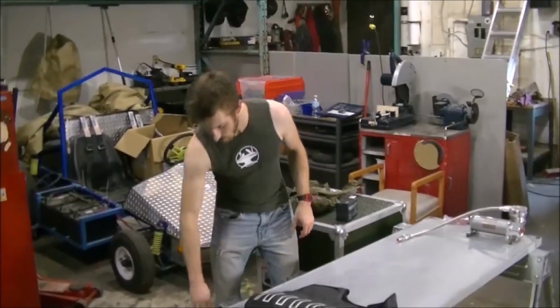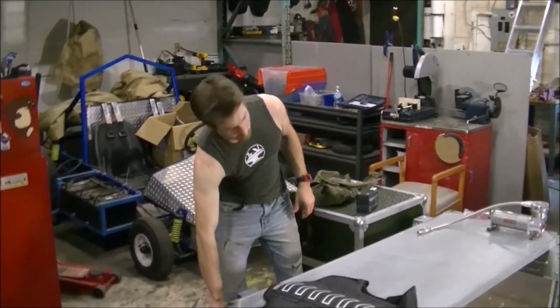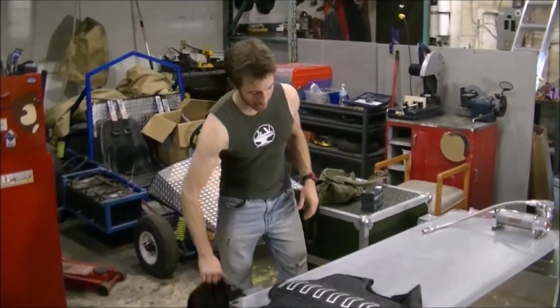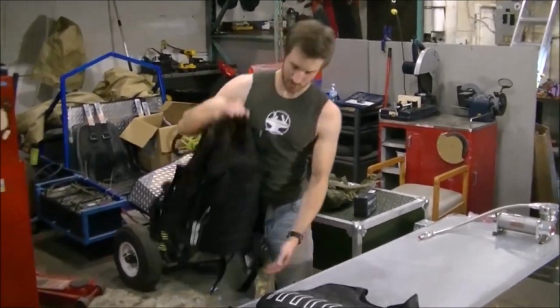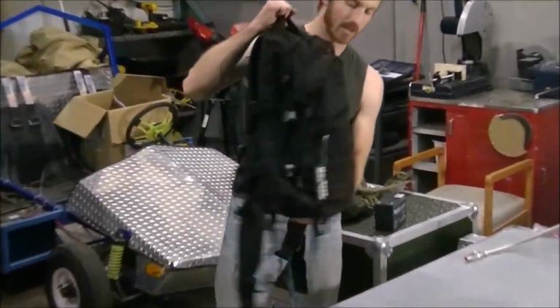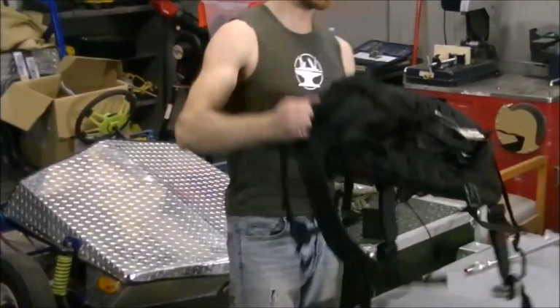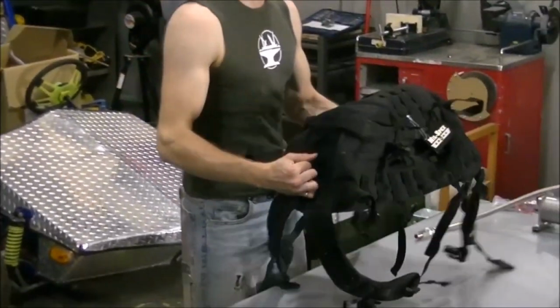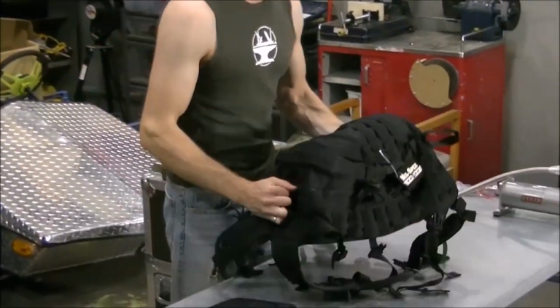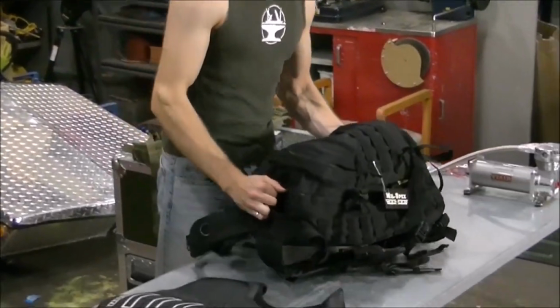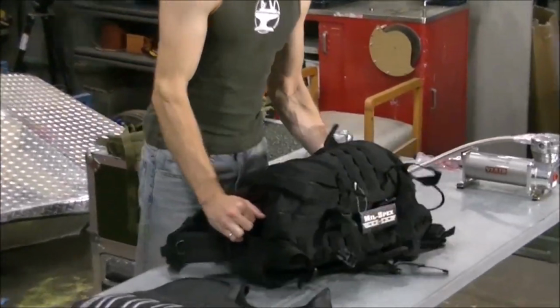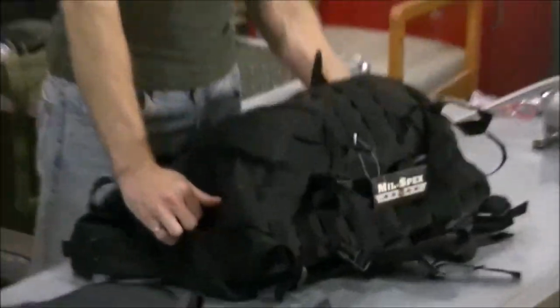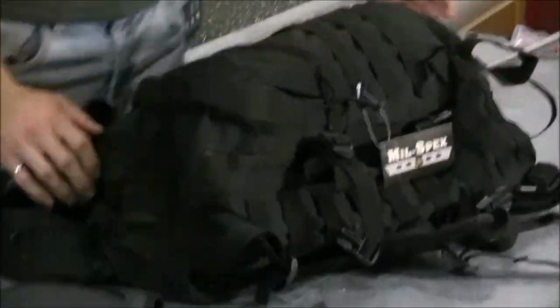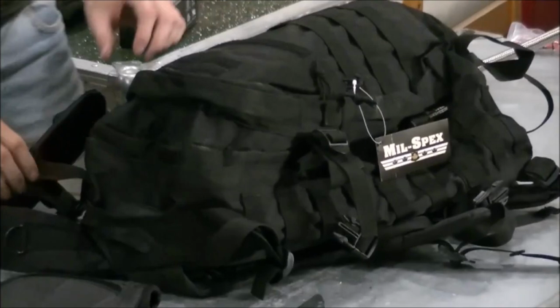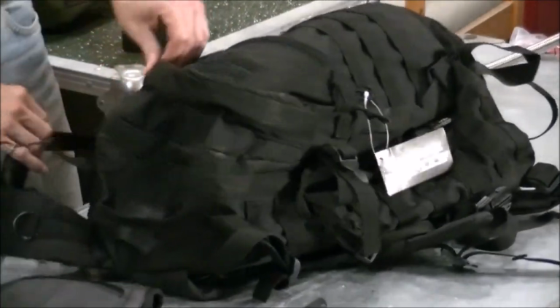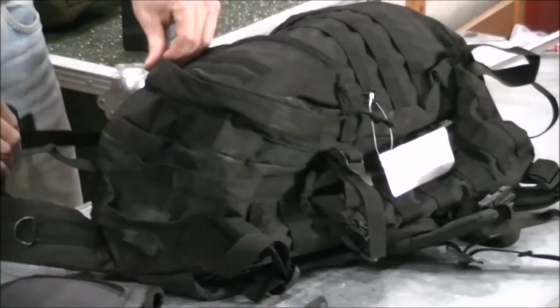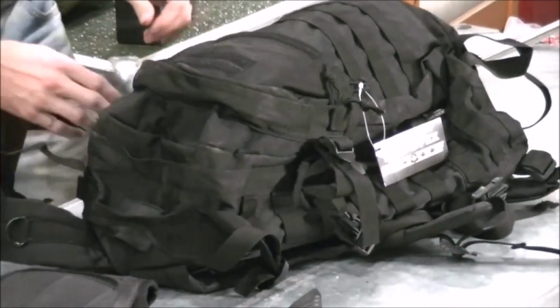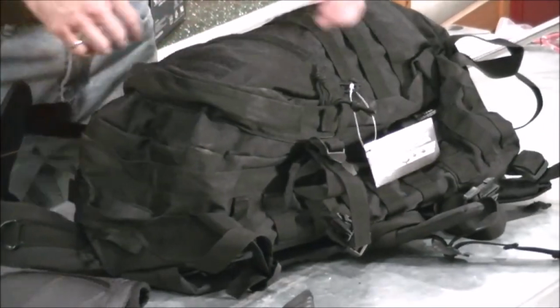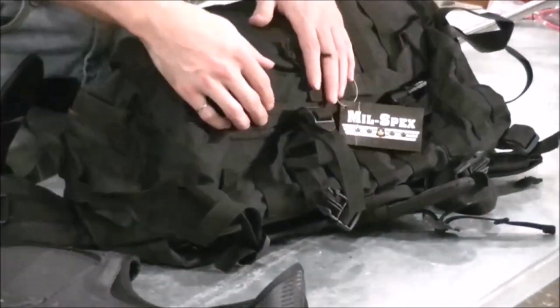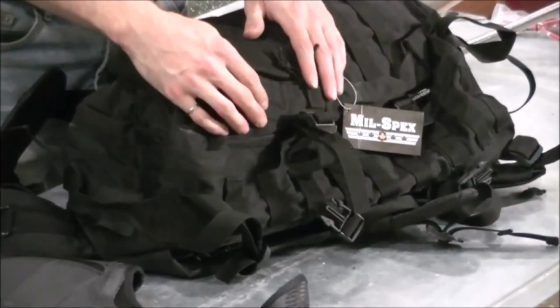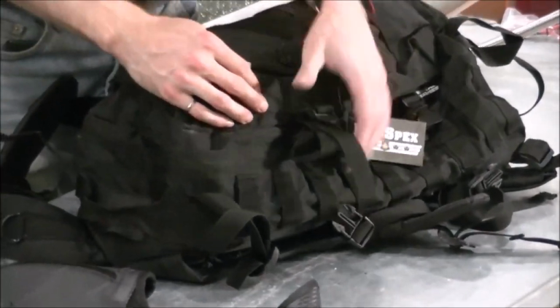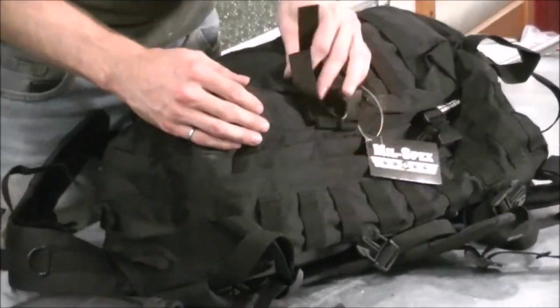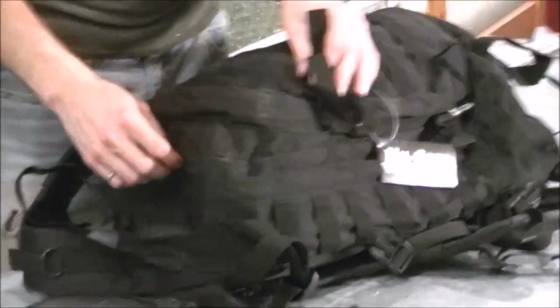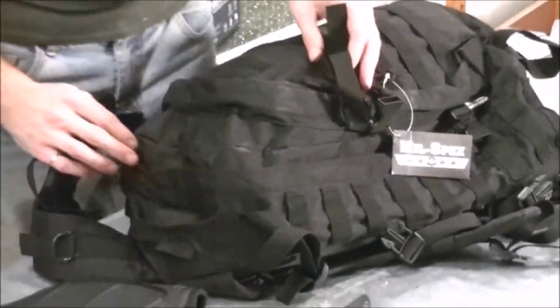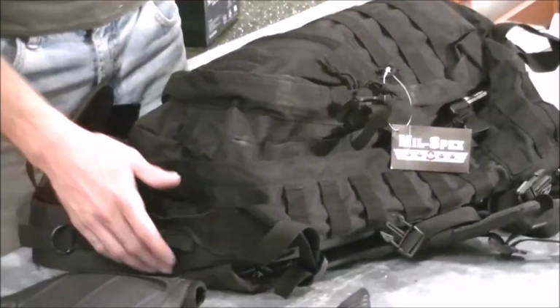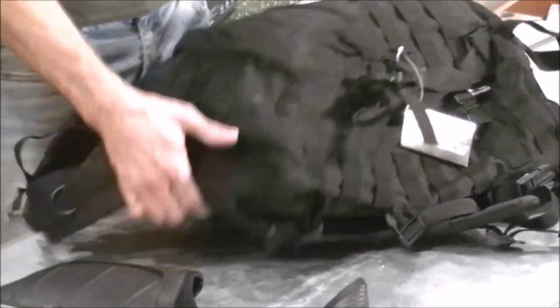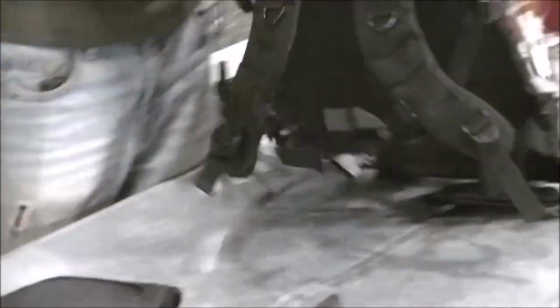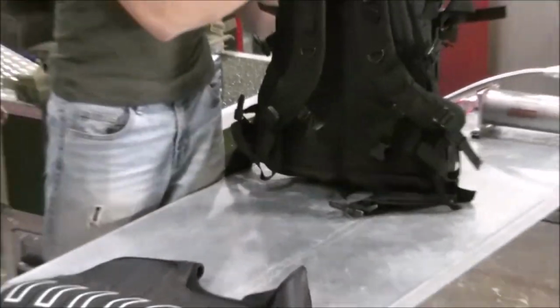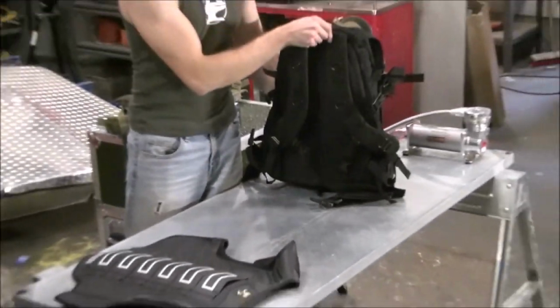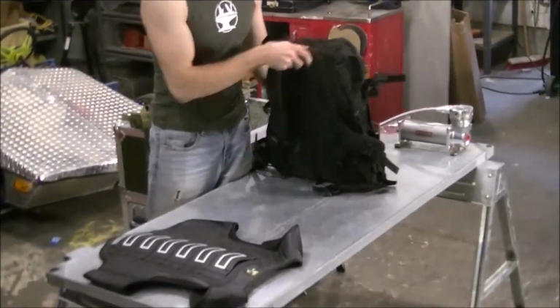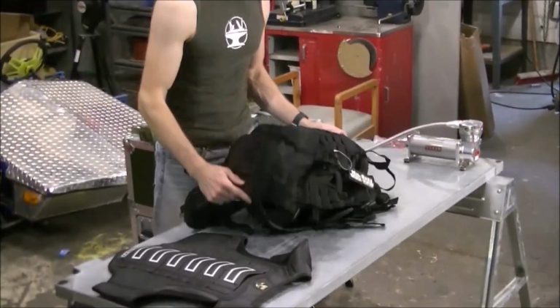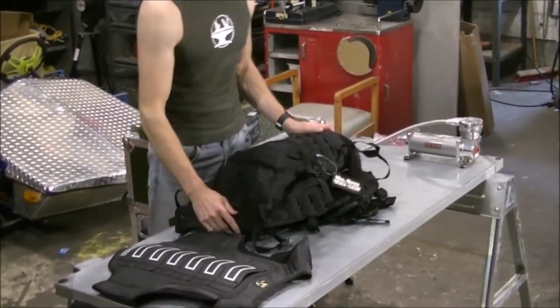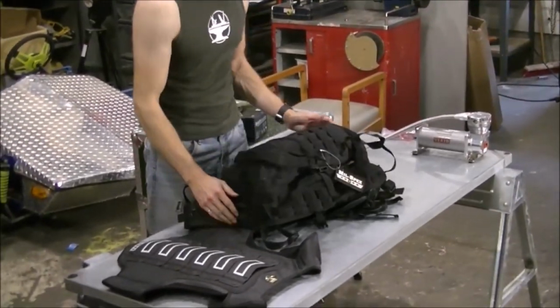But what I really like is I got this — this is a mil-spec backpack. It's basically military grade and very durable, and it's got tons of padding, straps, and room for all kinds of stuff.